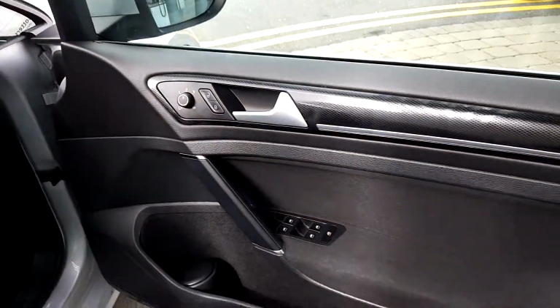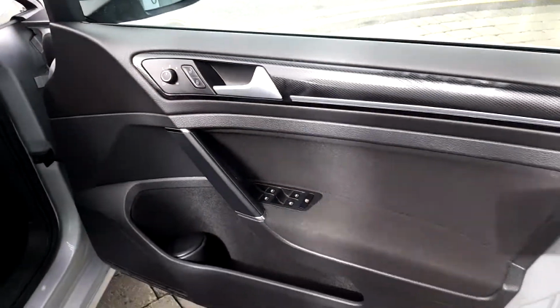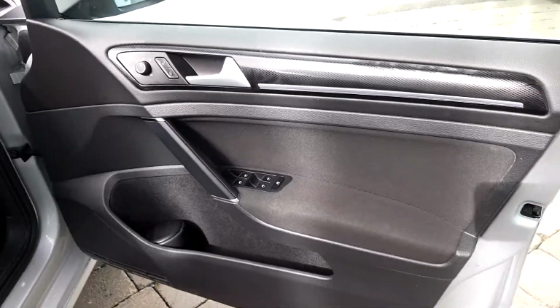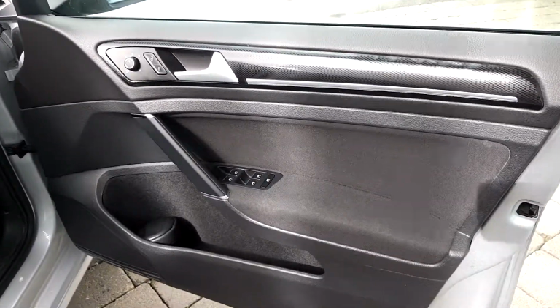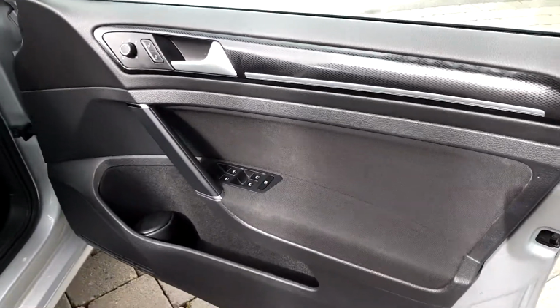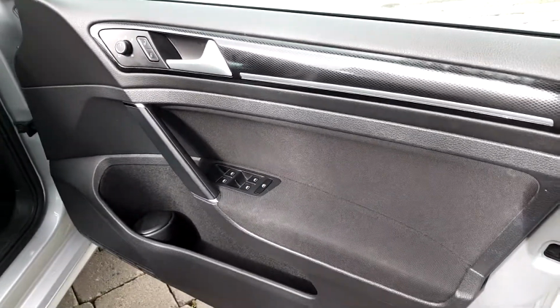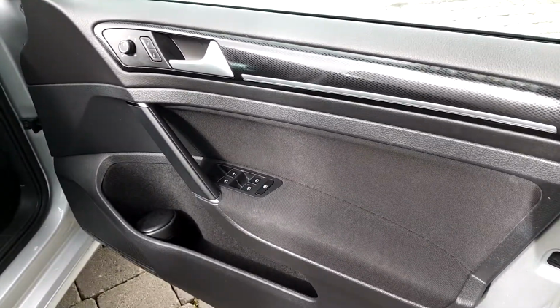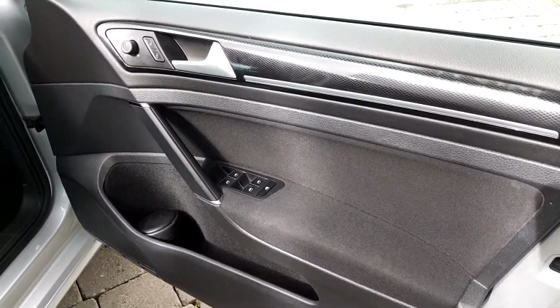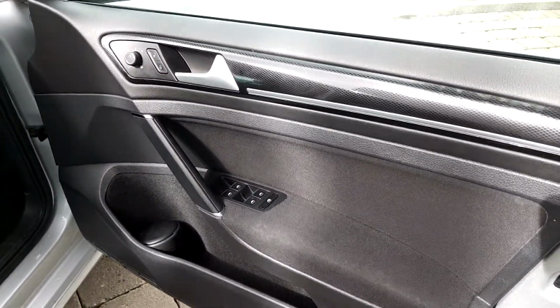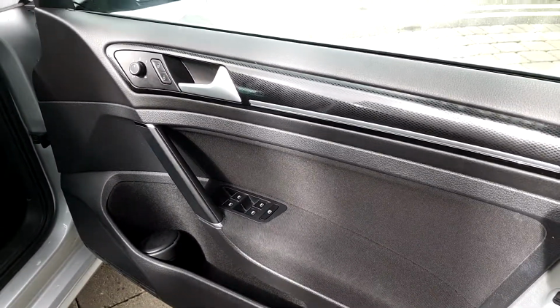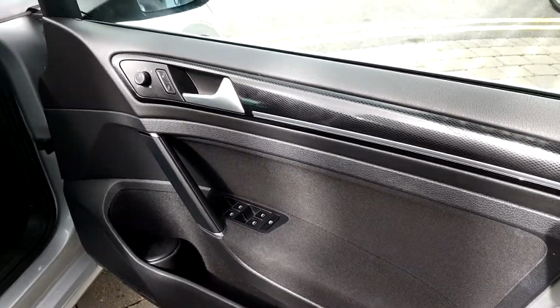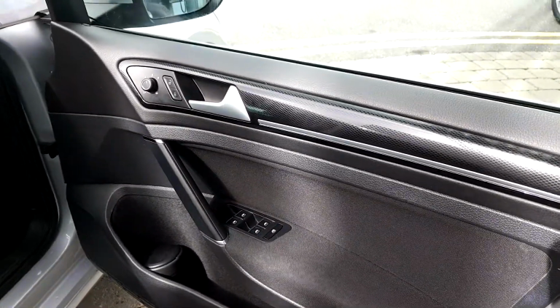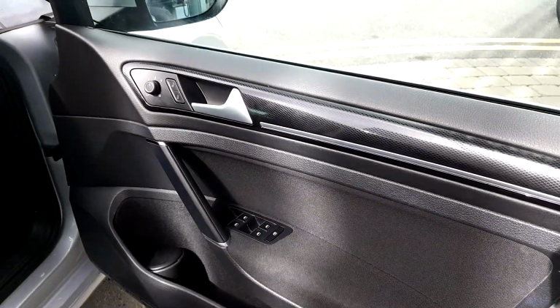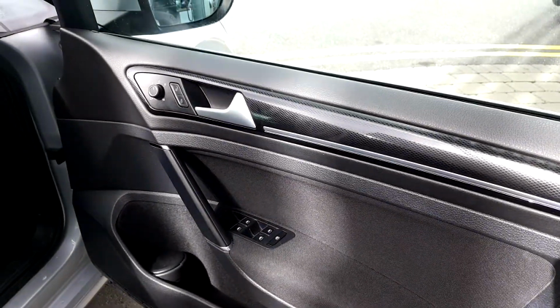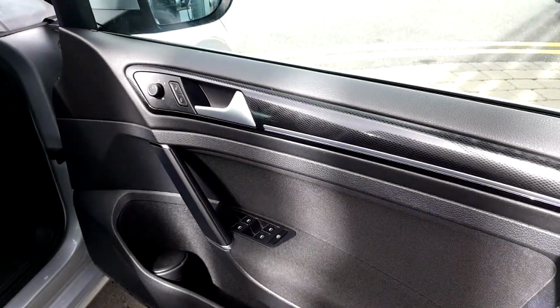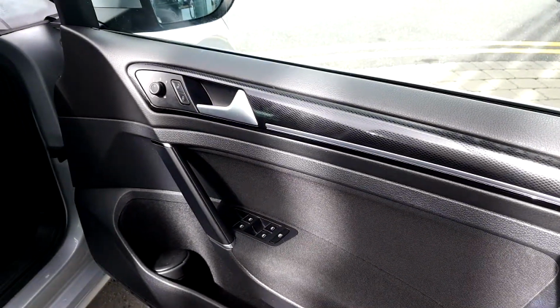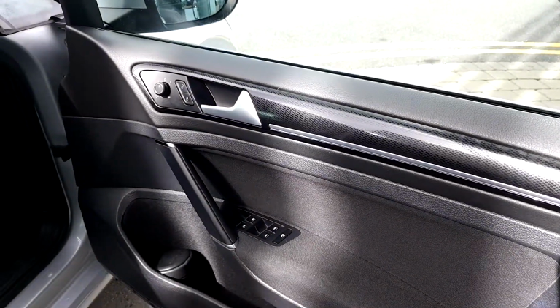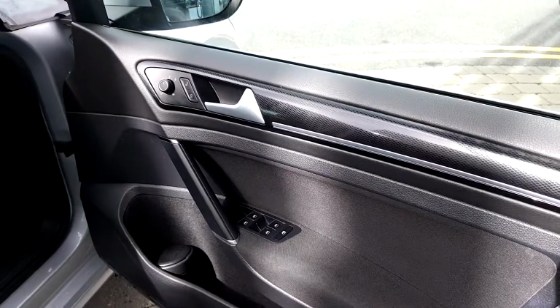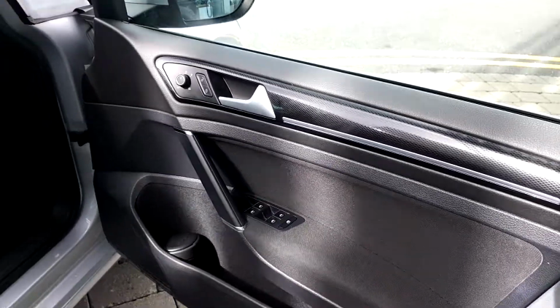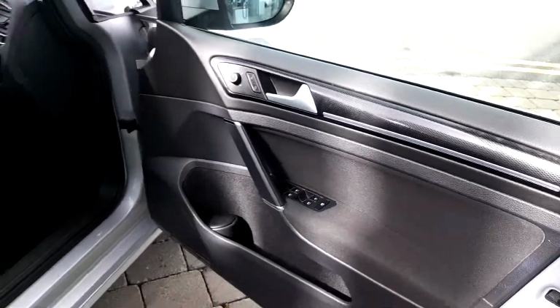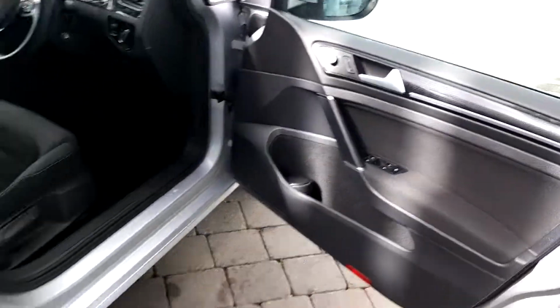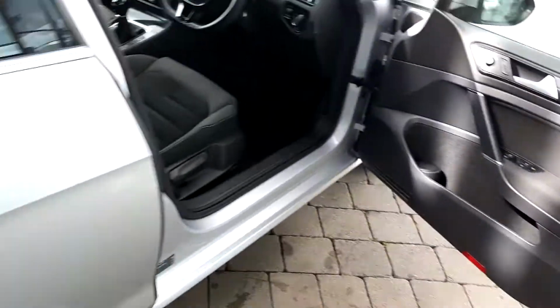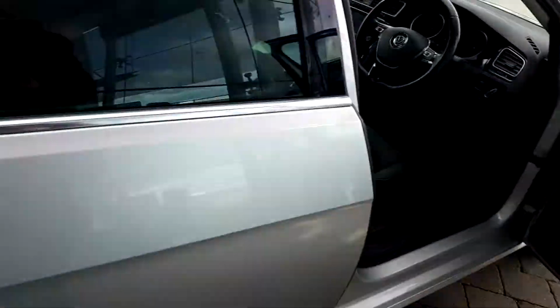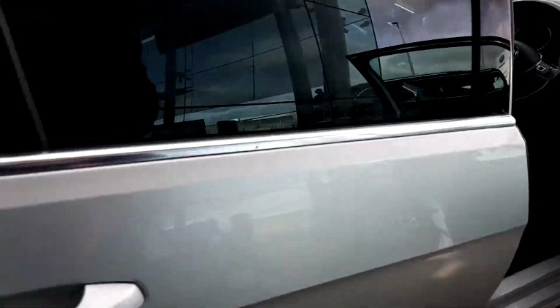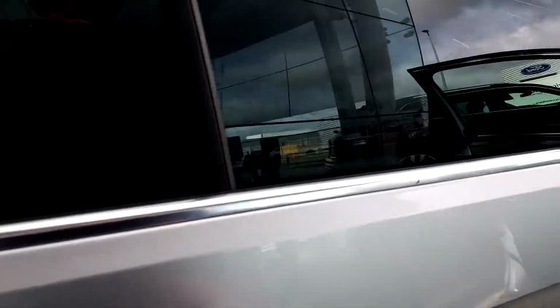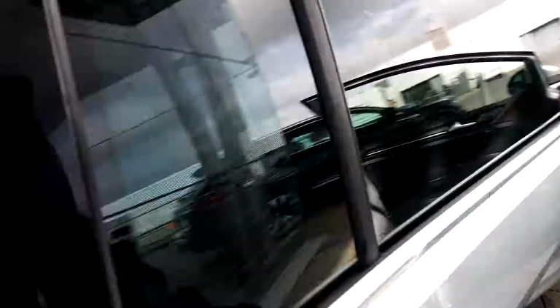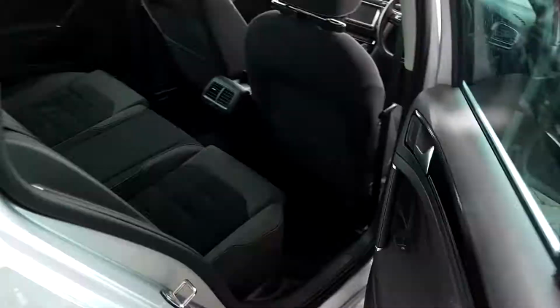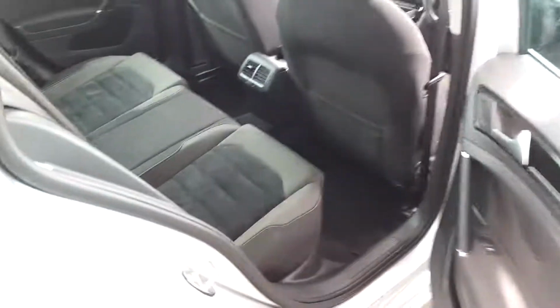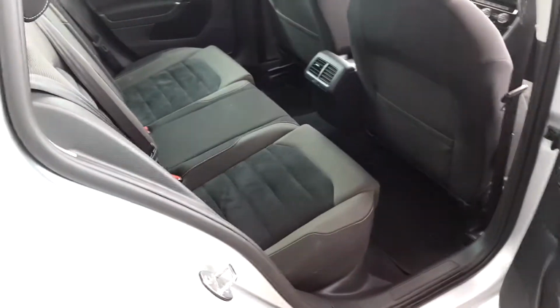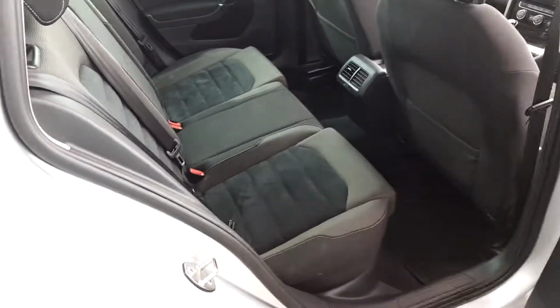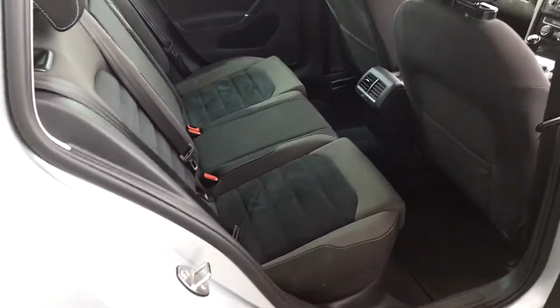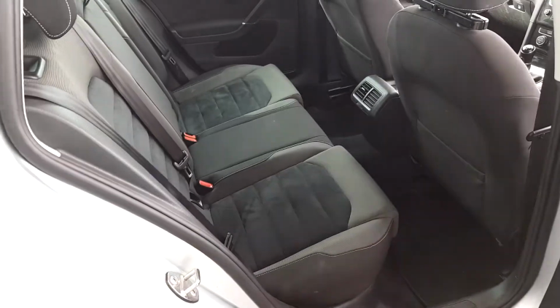It comes with electric windows front and back, and electric mirrors with the option for heating. The car is very clean inside.